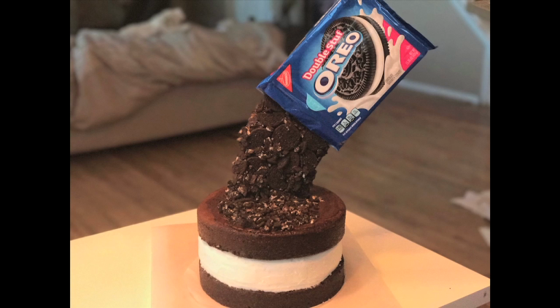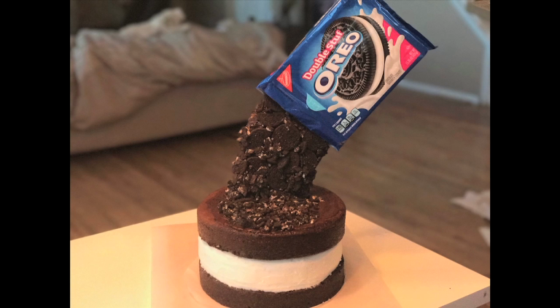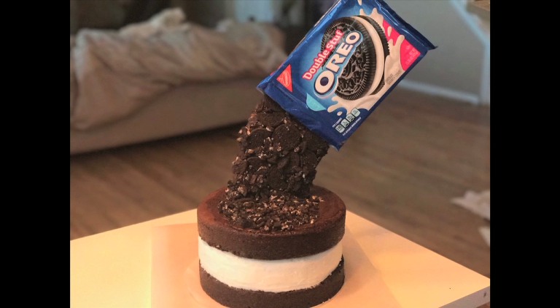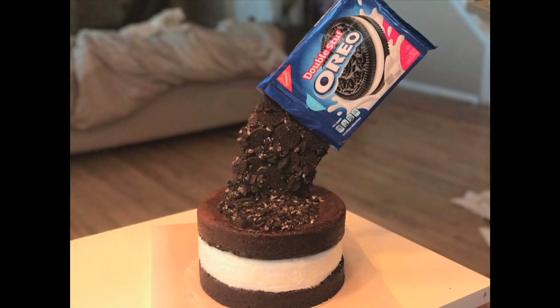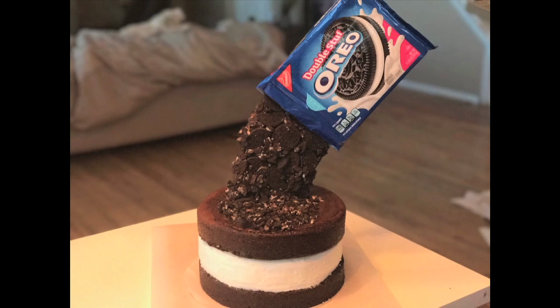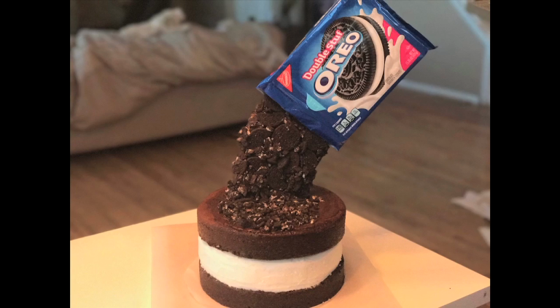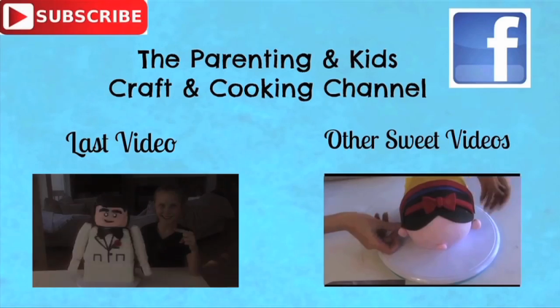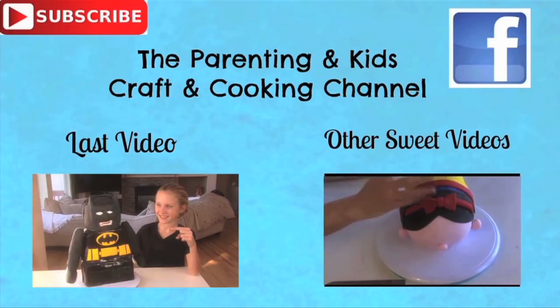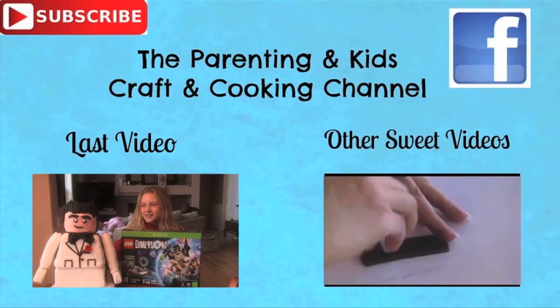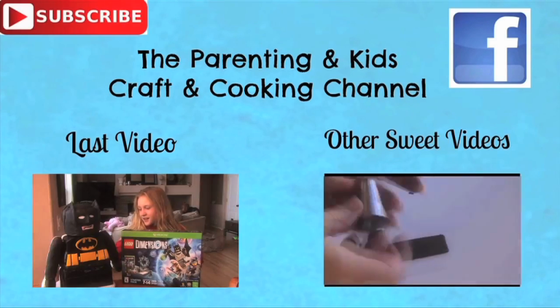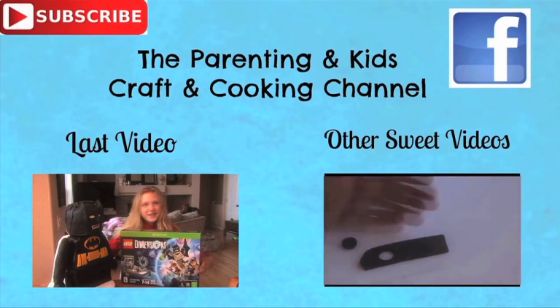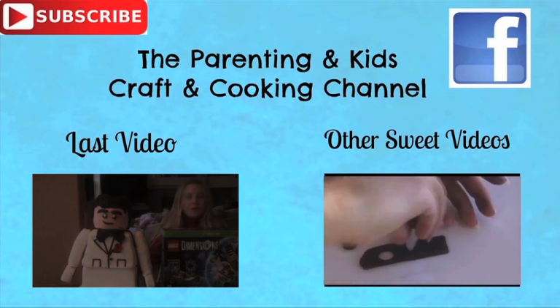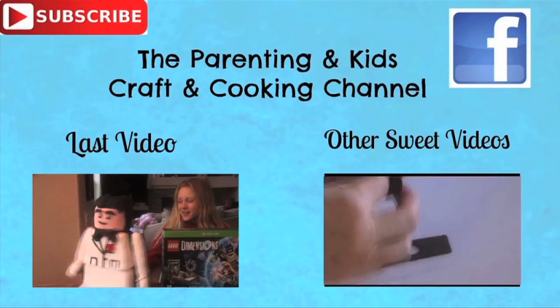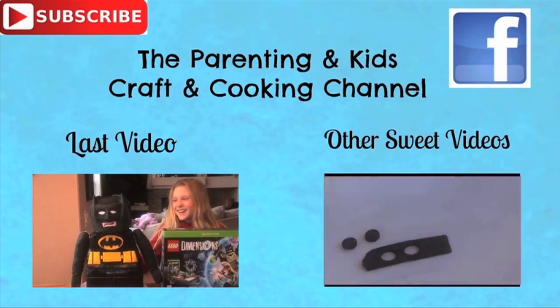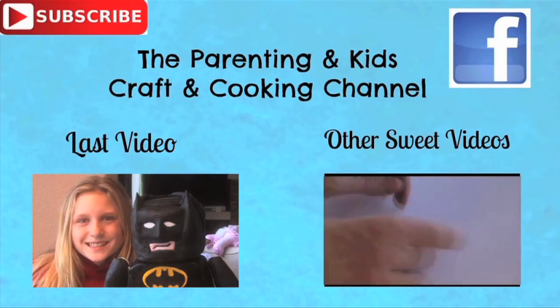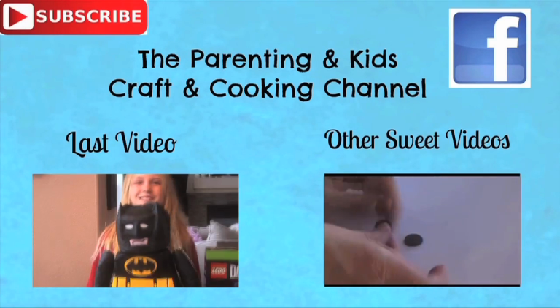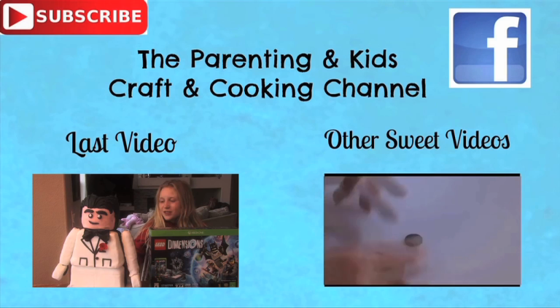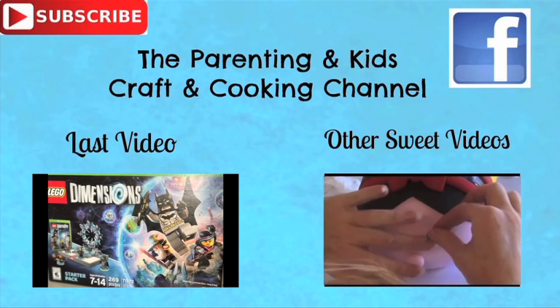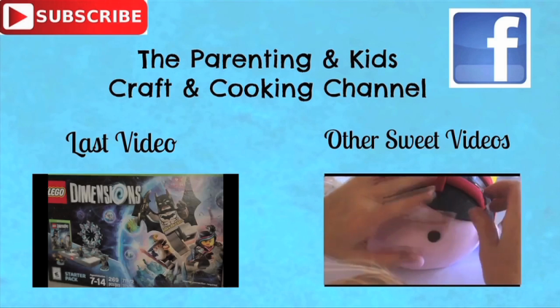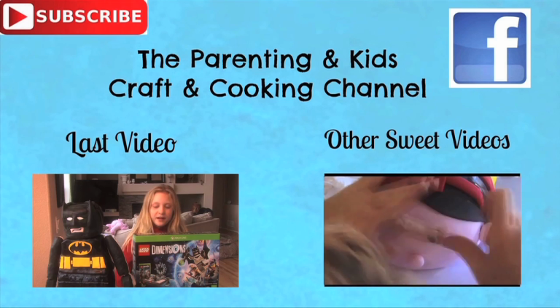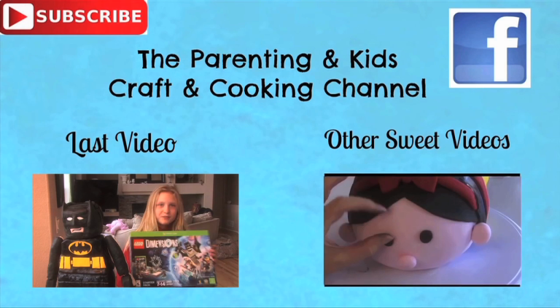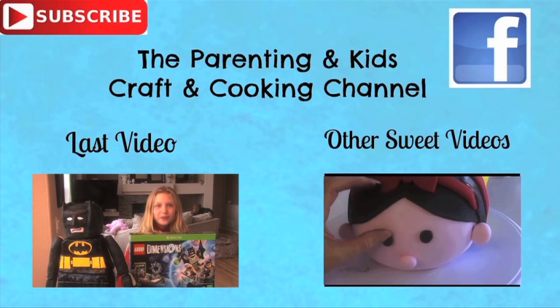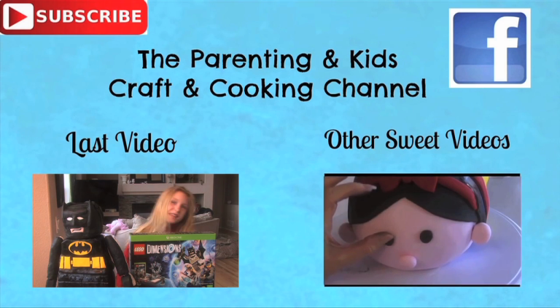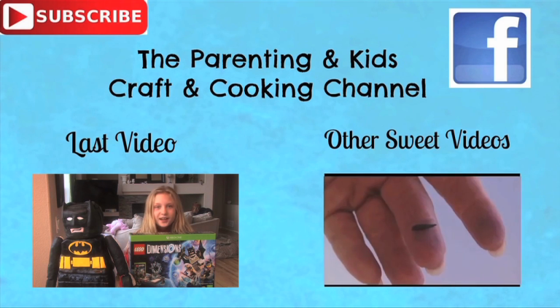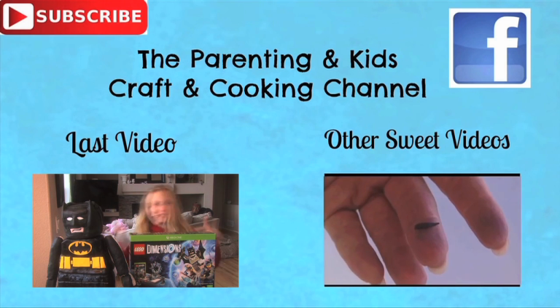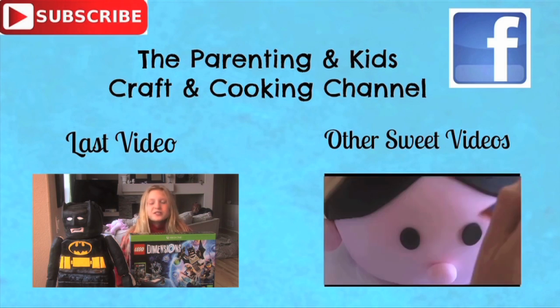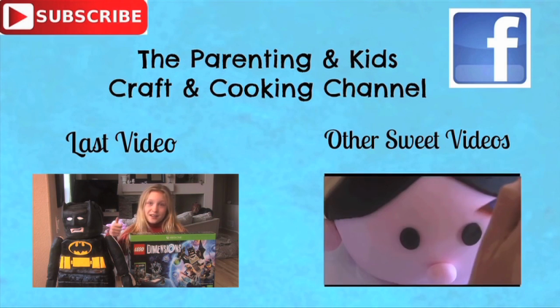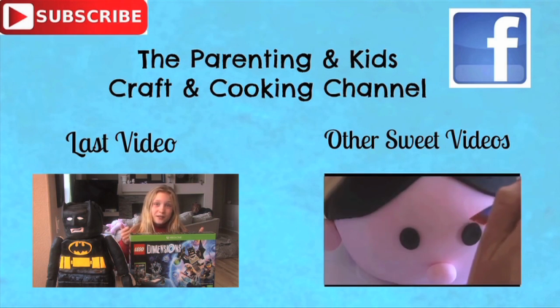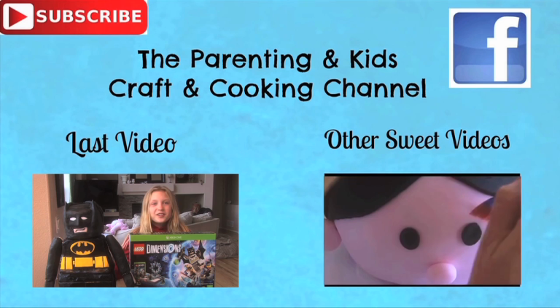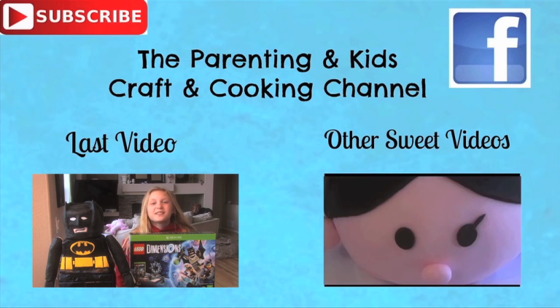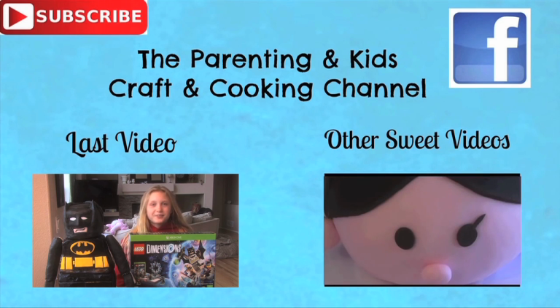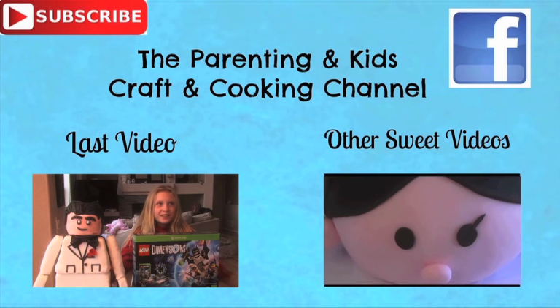We'd love you to subscribe — just click on the top left corner of our screen. Be sure to give us a thumbs up, watch some of our past videos, and share these with your friends. We'd love to hear from you — tell us some of the things you'd love us to make in the future. Thank you so much for watching!